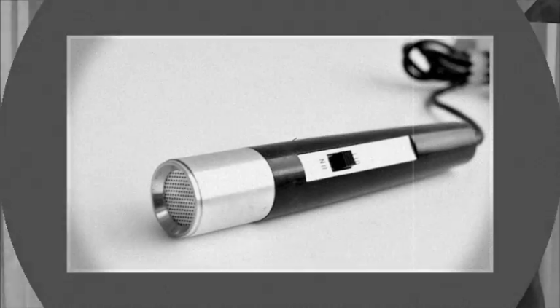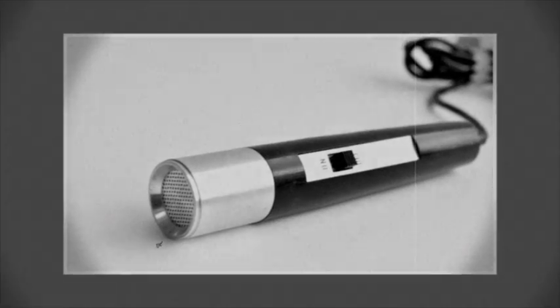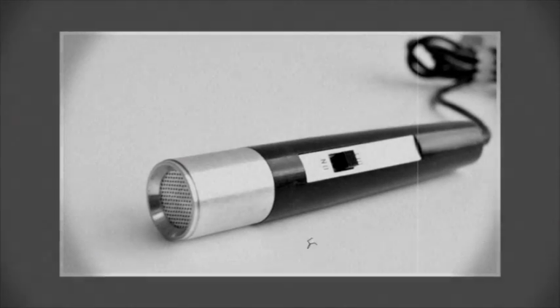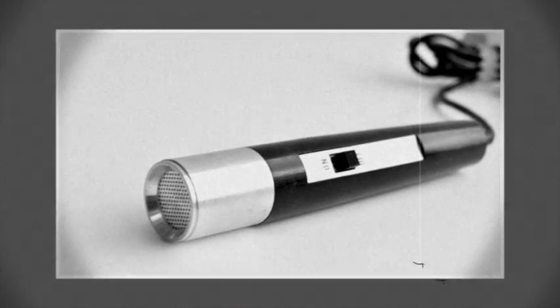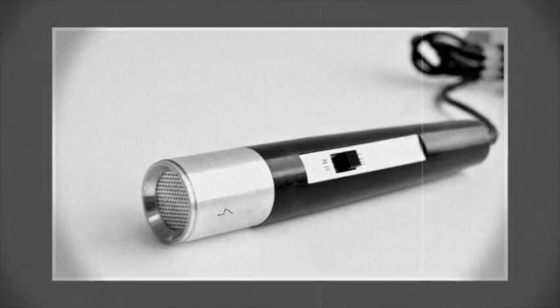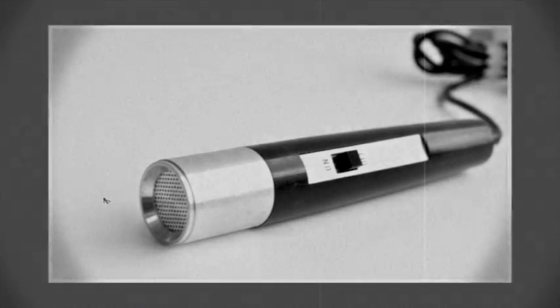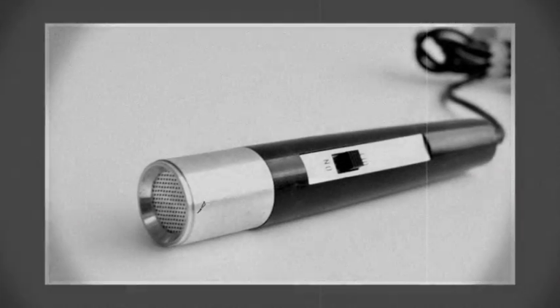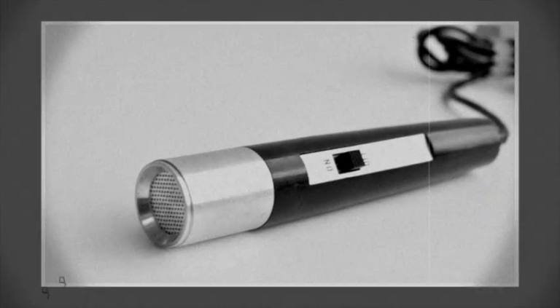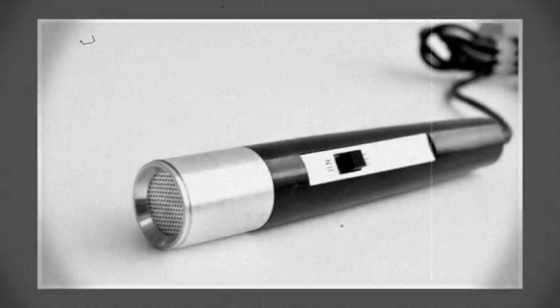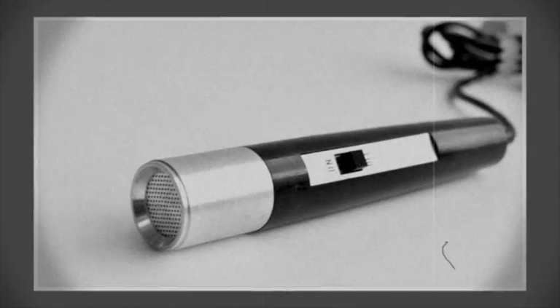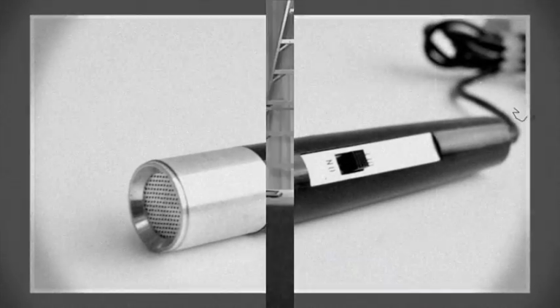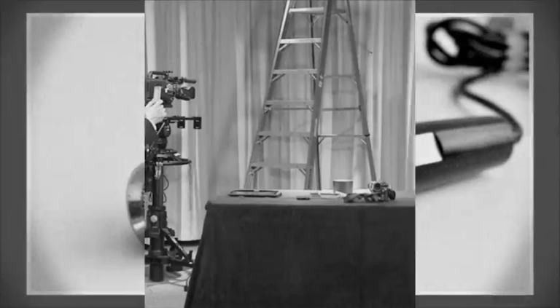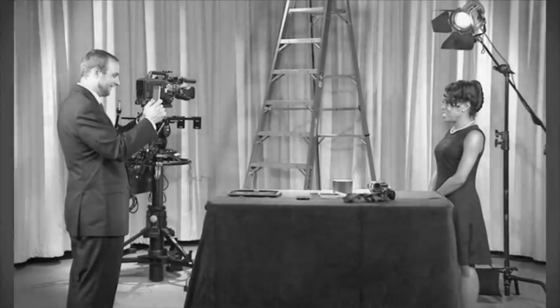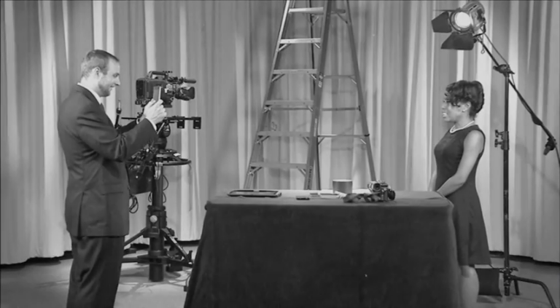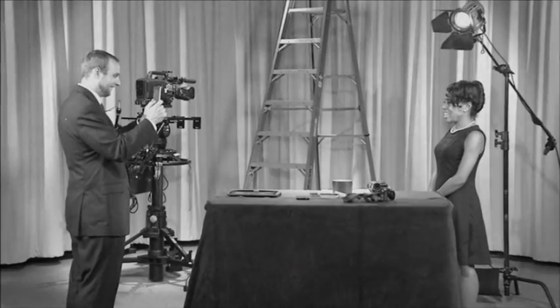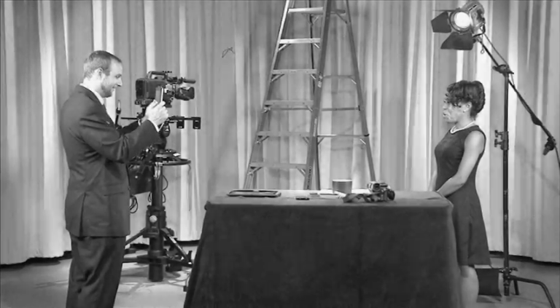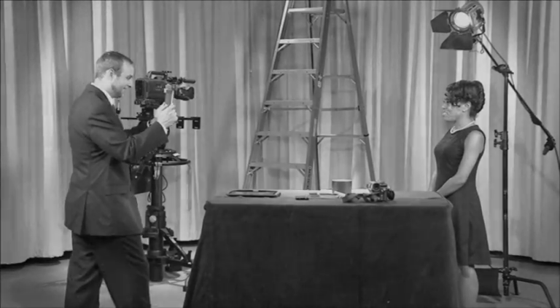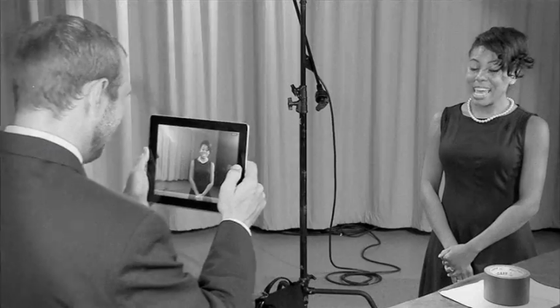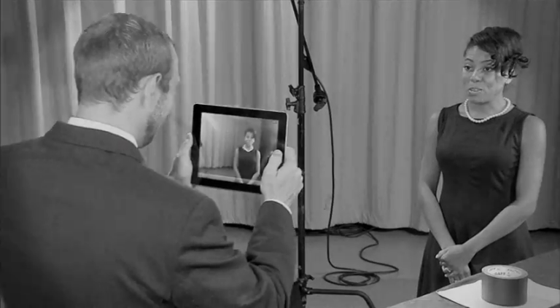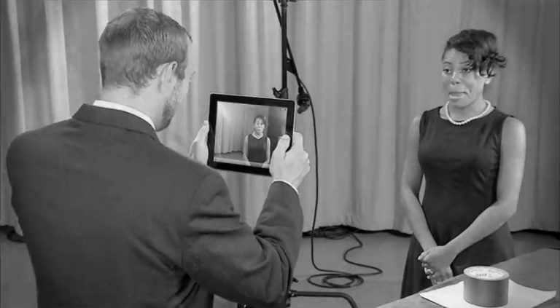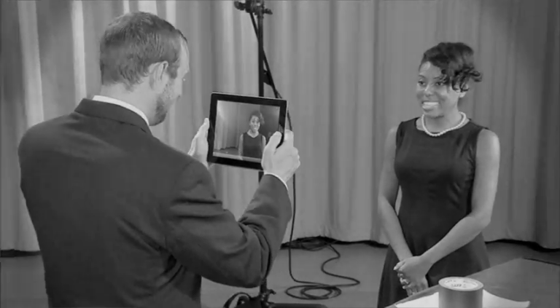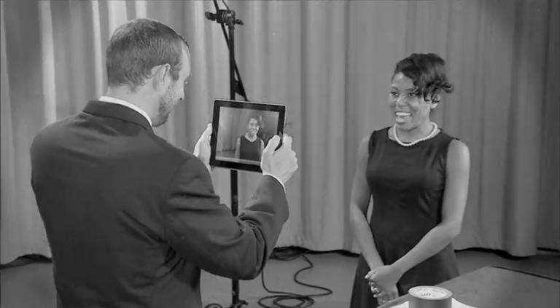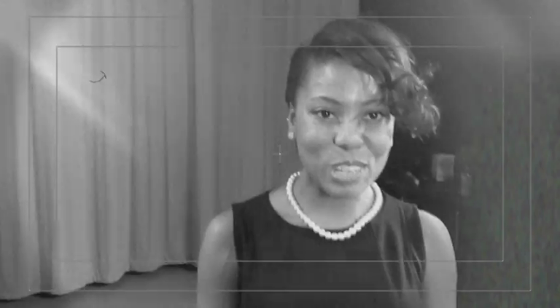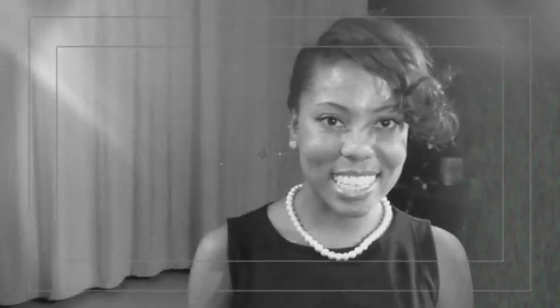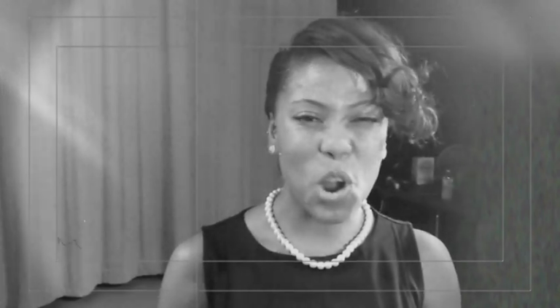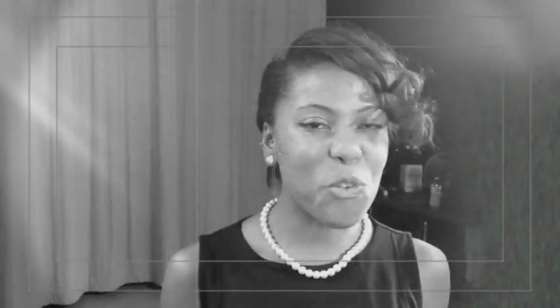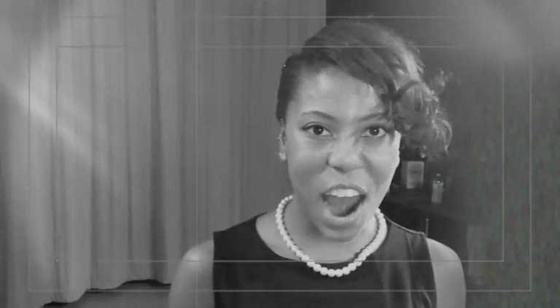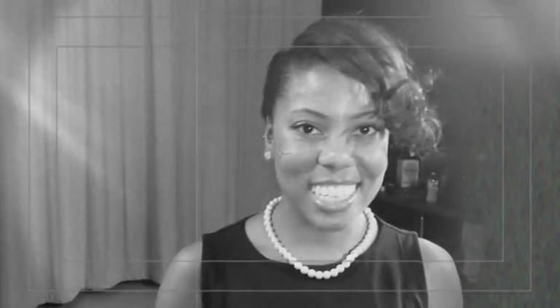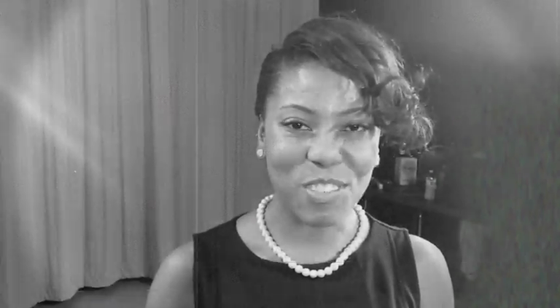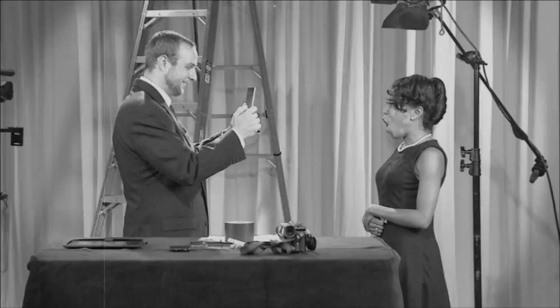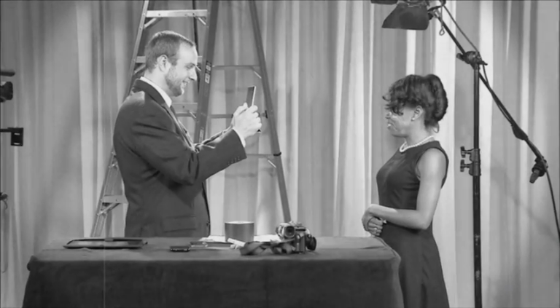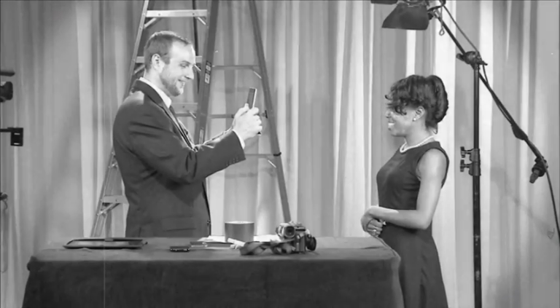For the best quality audio, connect an external microphone to your camera. However, if you do not have a microphone, move in close to your audio source. Otherwise, you may not record the audio loud enough for your audience to hear it.